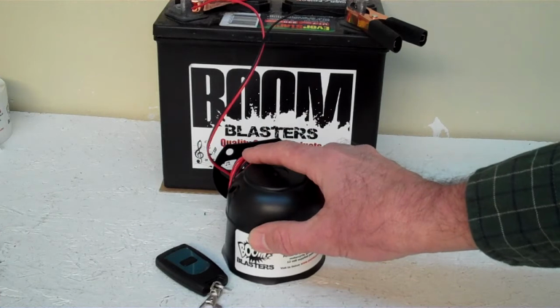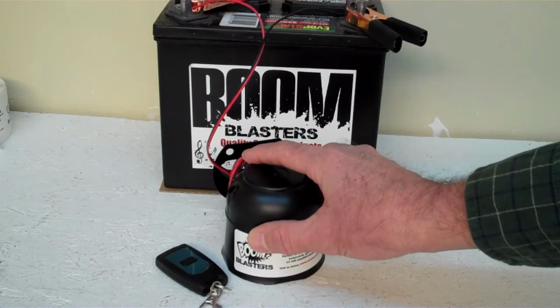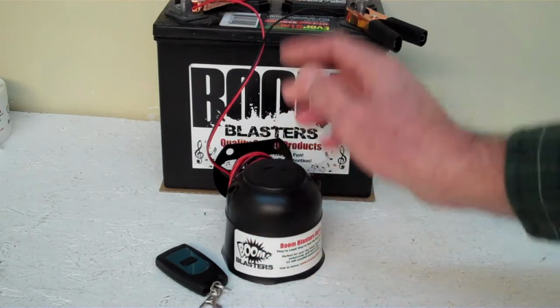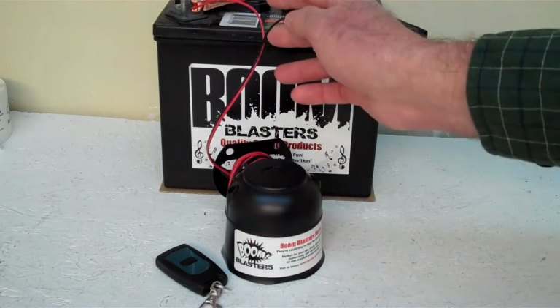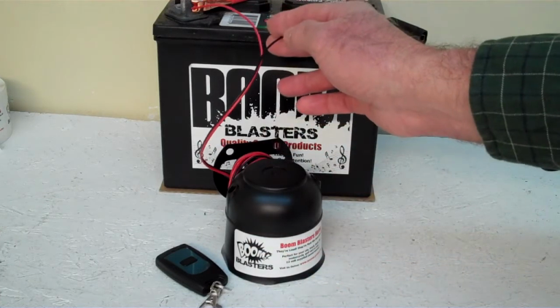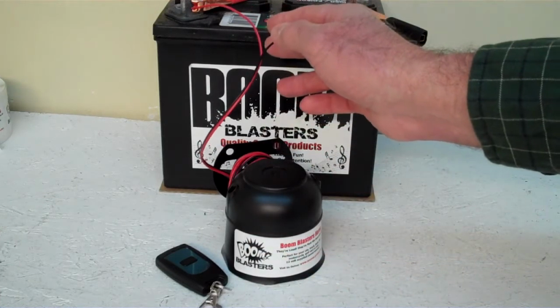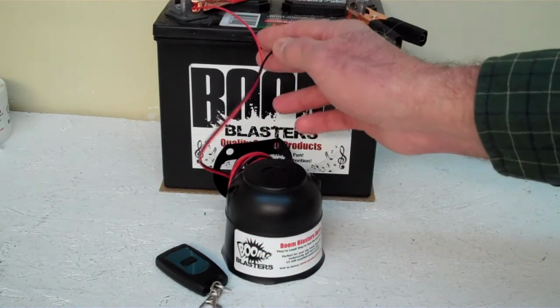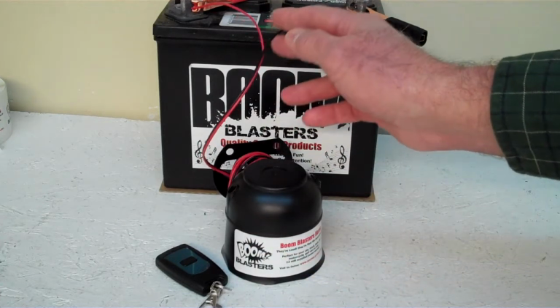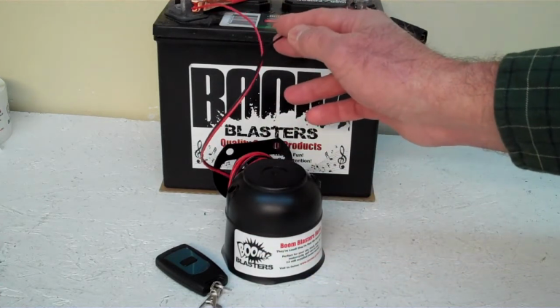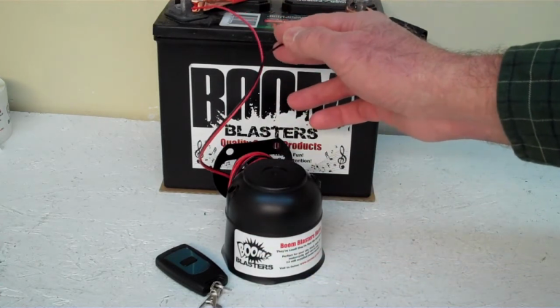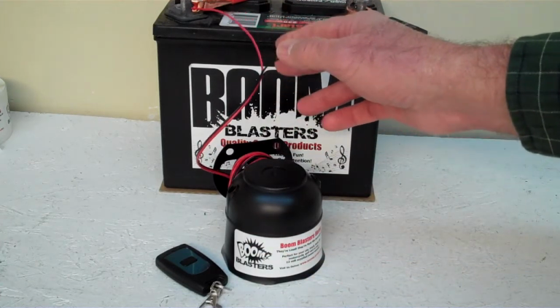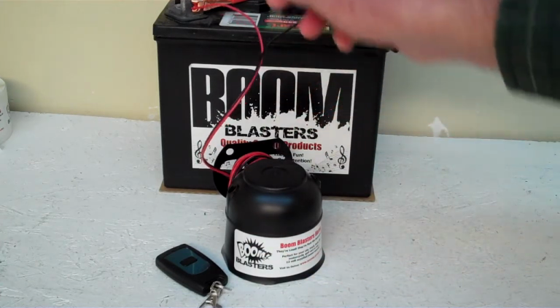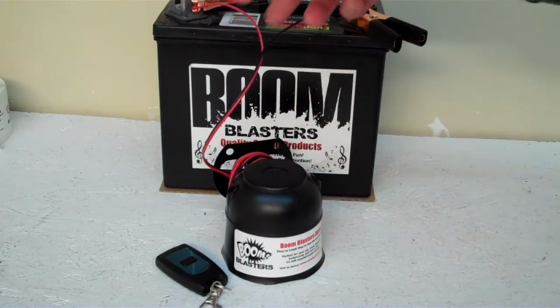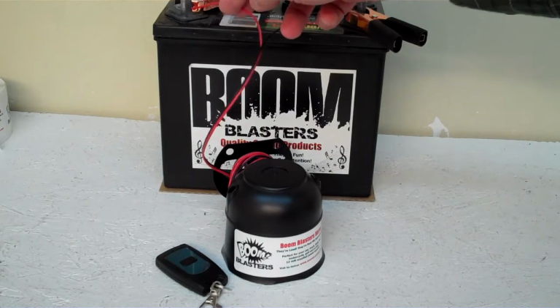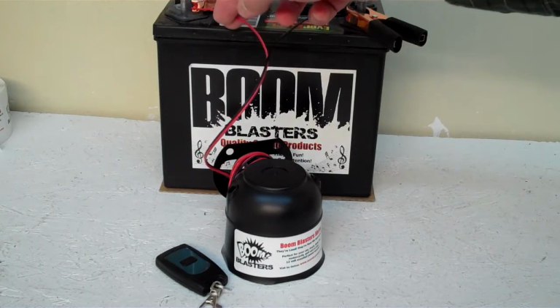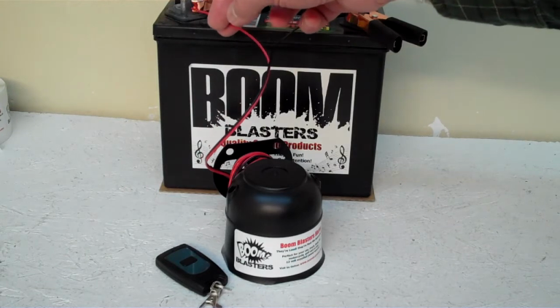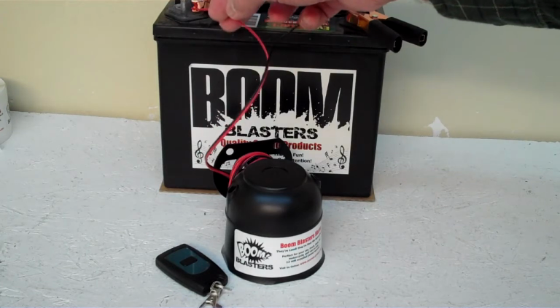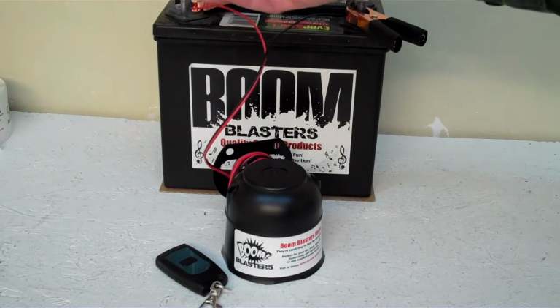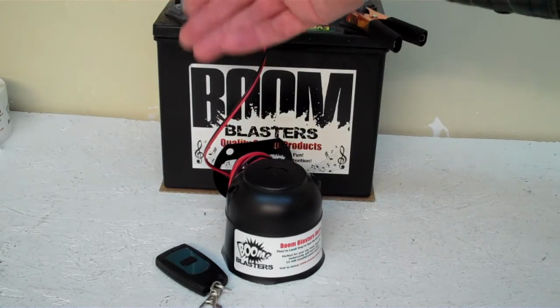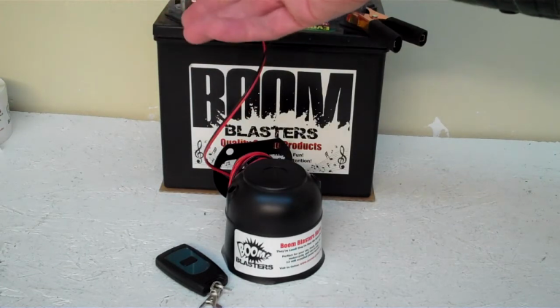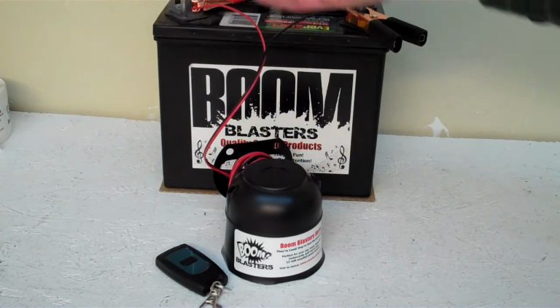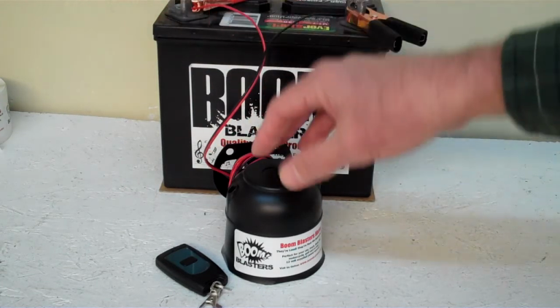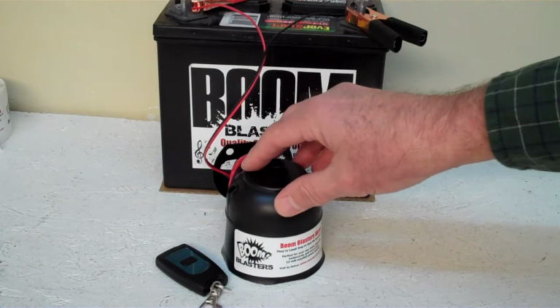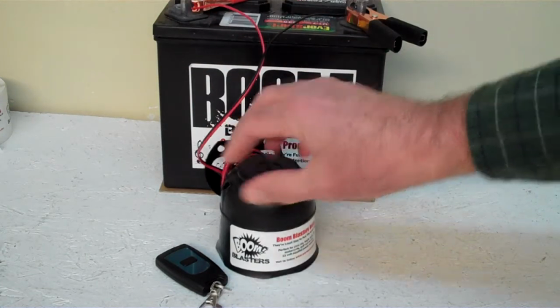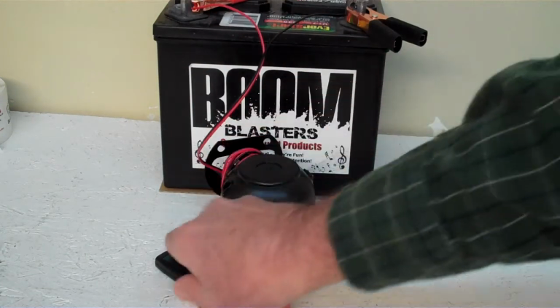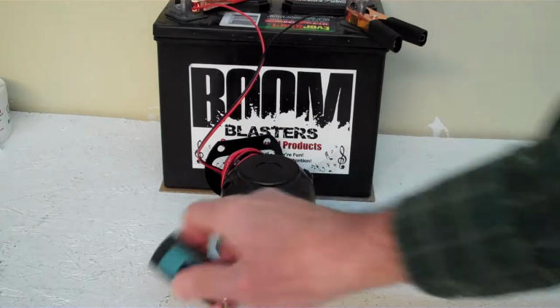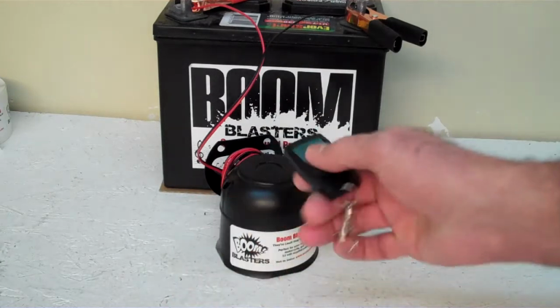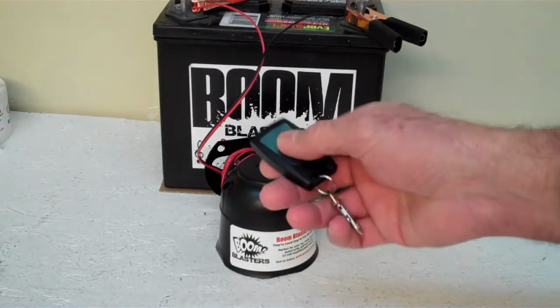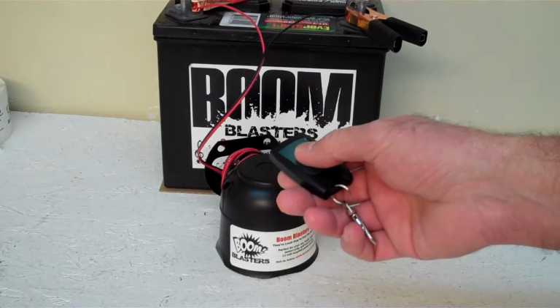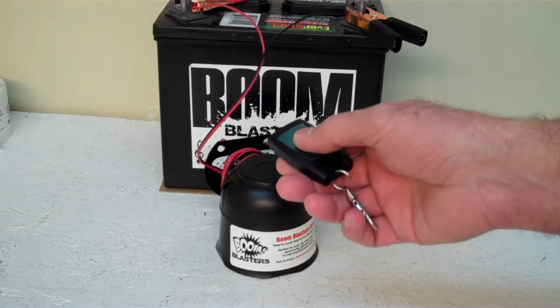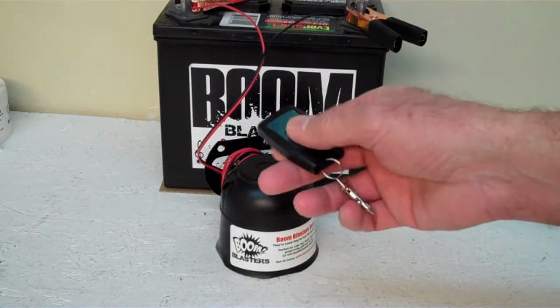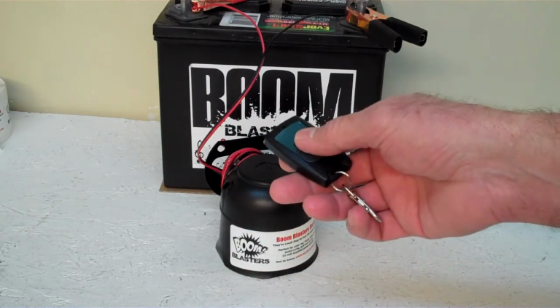Easy installation guys — black wire goes to a ground, go to your battery or wherever you have a ground source, and your red wire goes to a 12 volt power source. It could be your battery or fuse, wherever you have a 12 volt power source. So this is our Elephant Sounds wireless car horn.